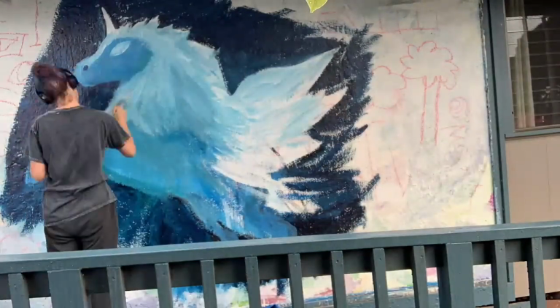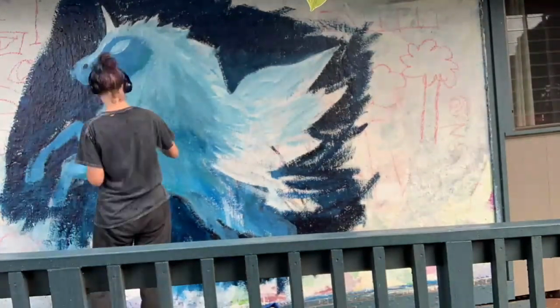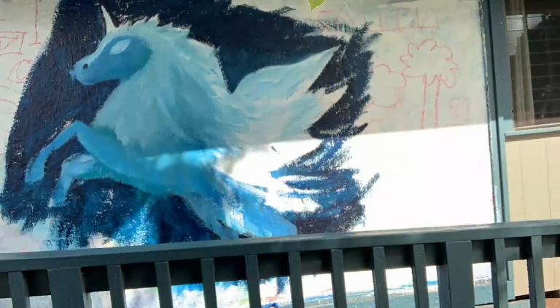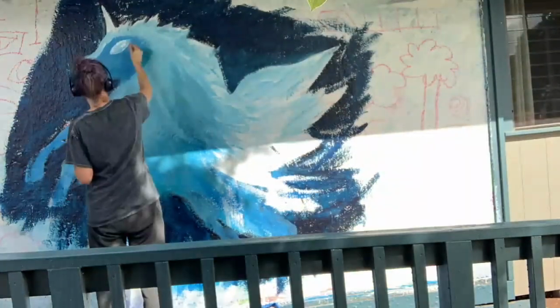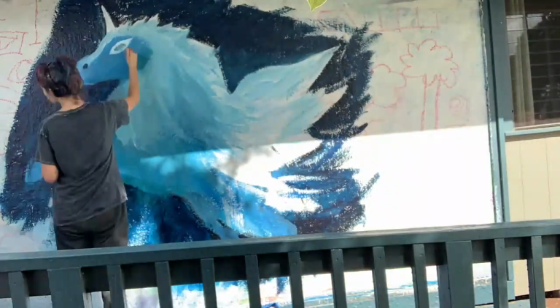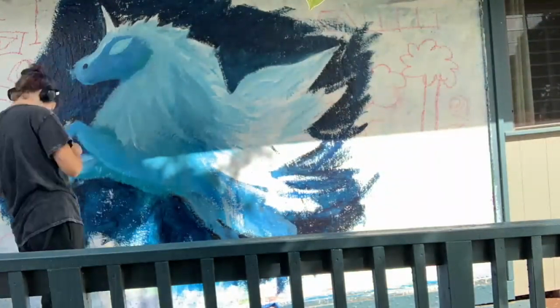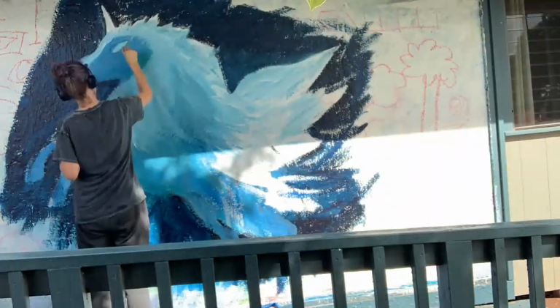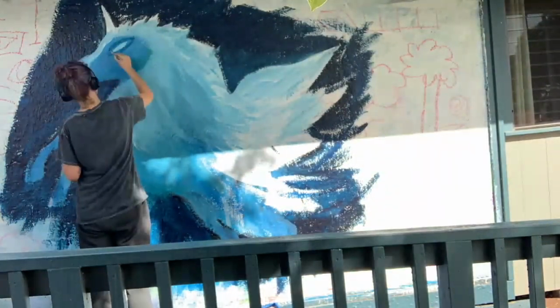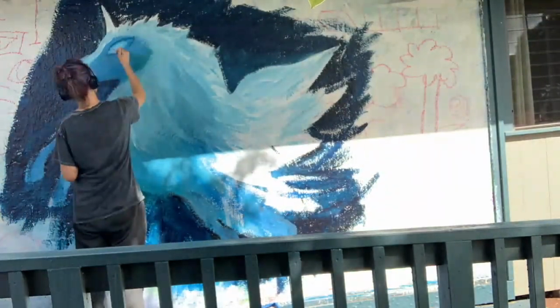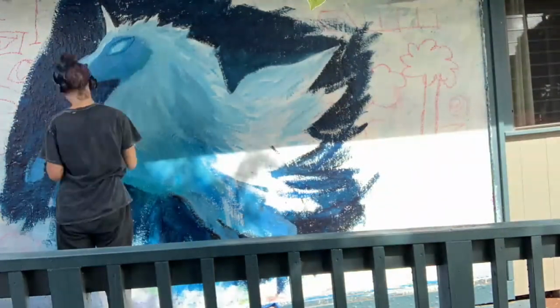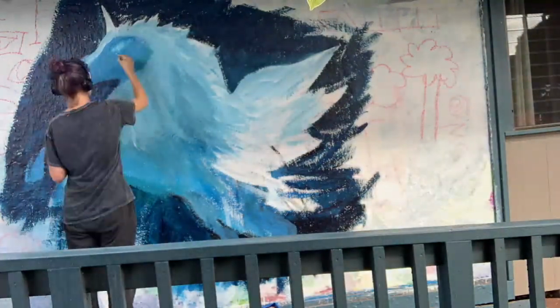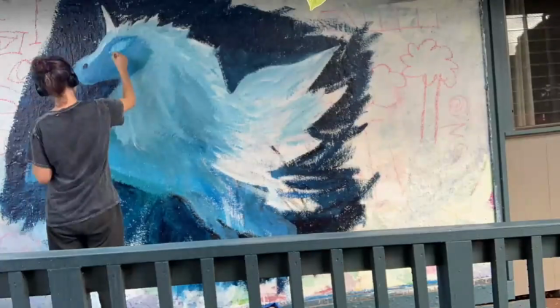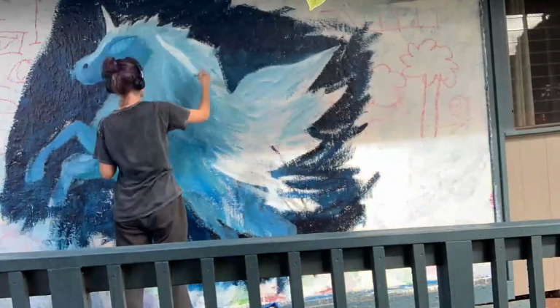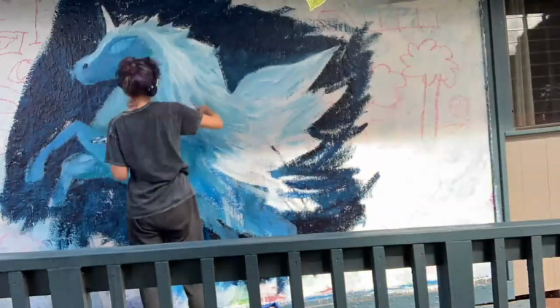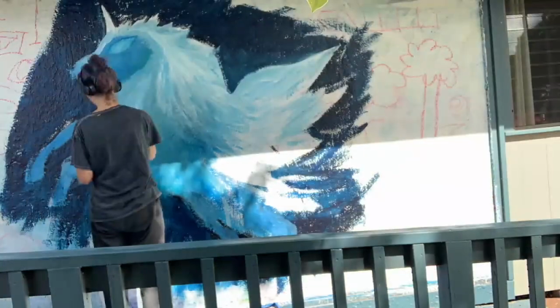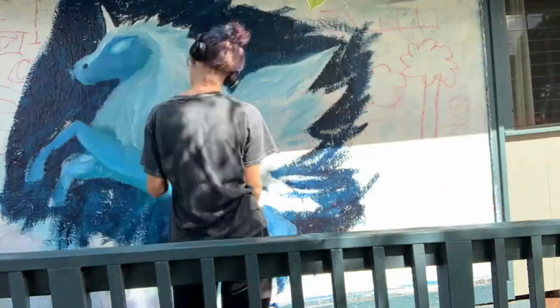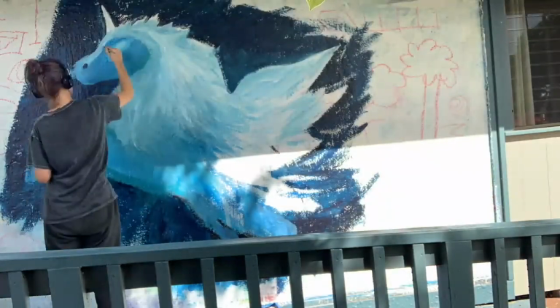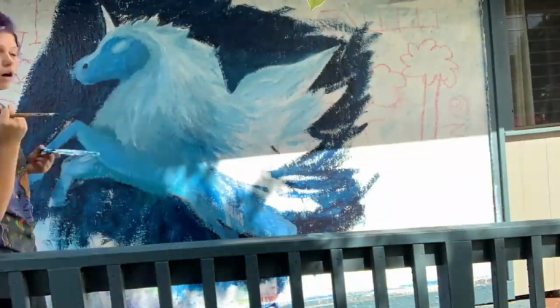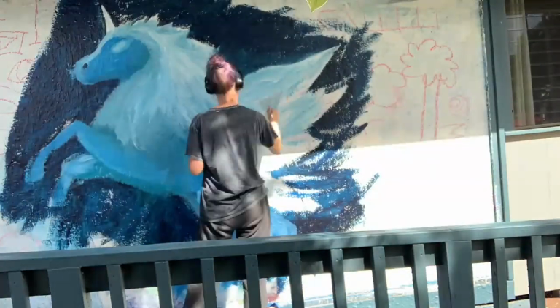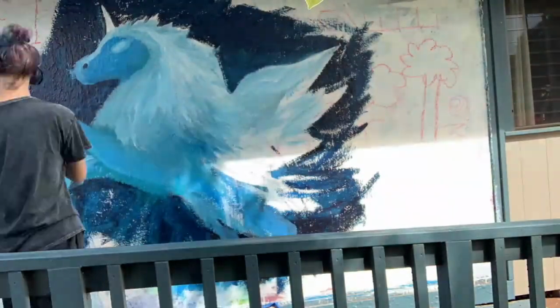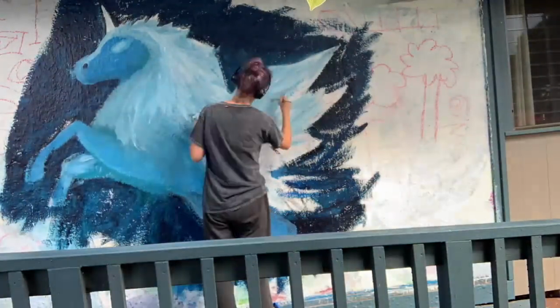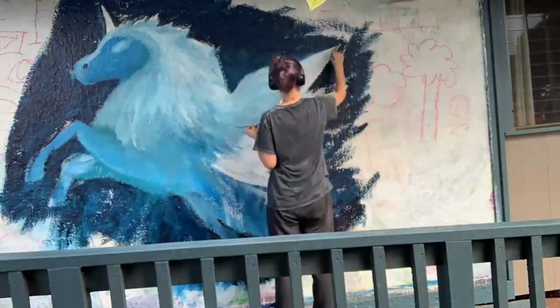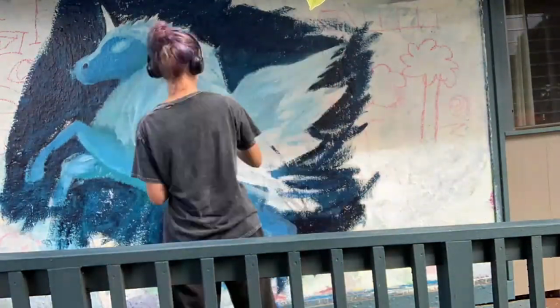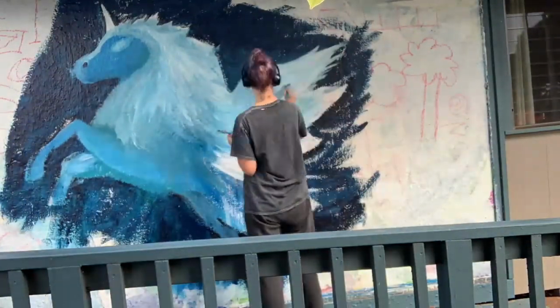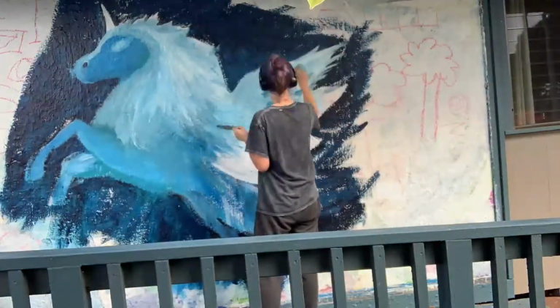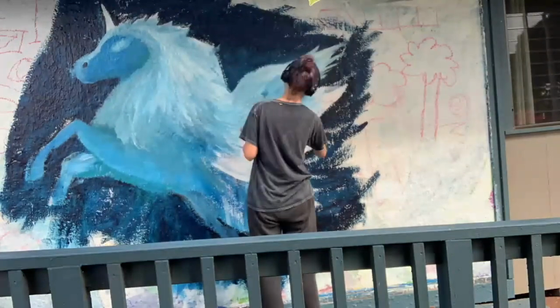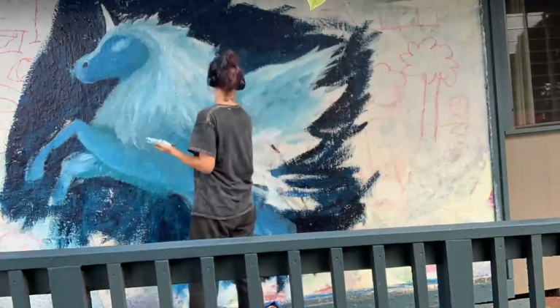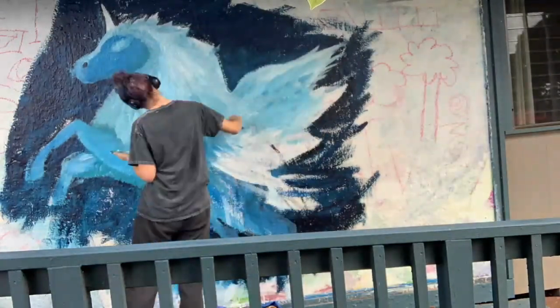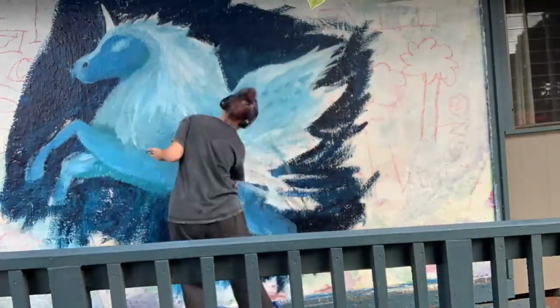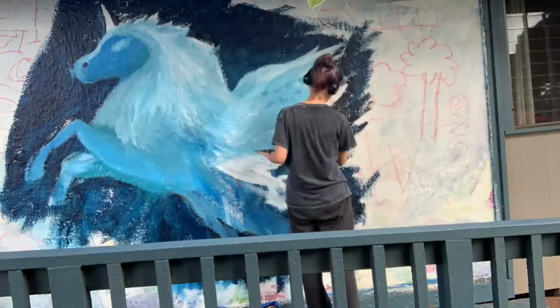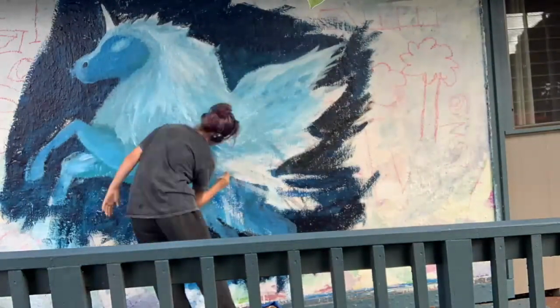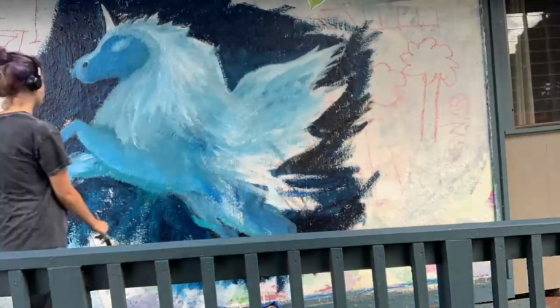I went back and forth a lot on a lot of these clips because I was indecisive about how I wanted it to look compared to the reference, so you'll see me editing it over and over again.